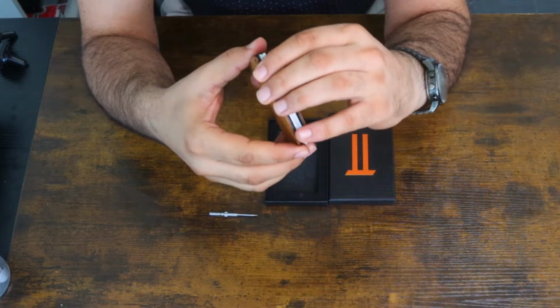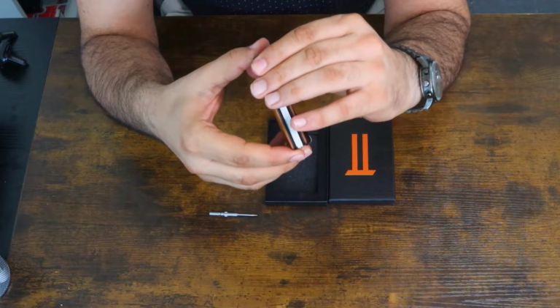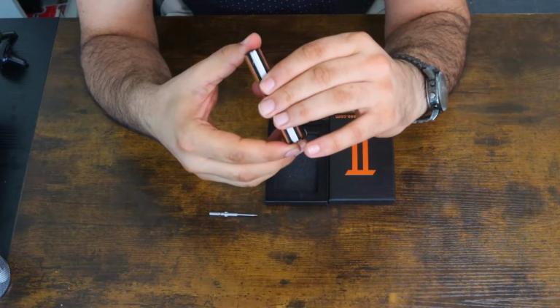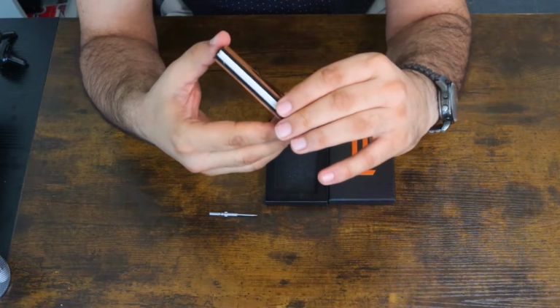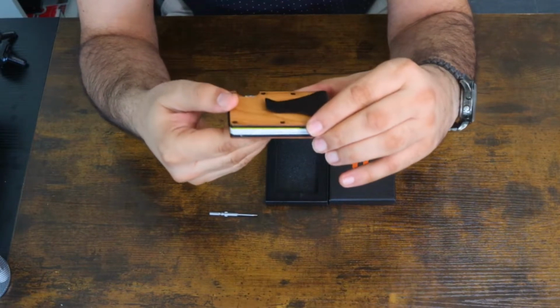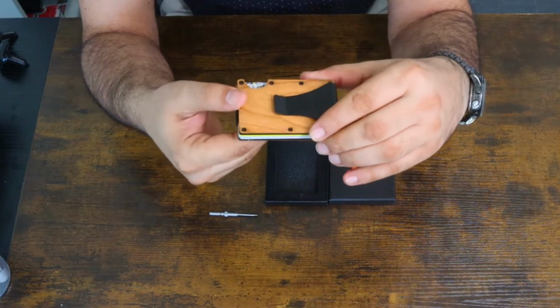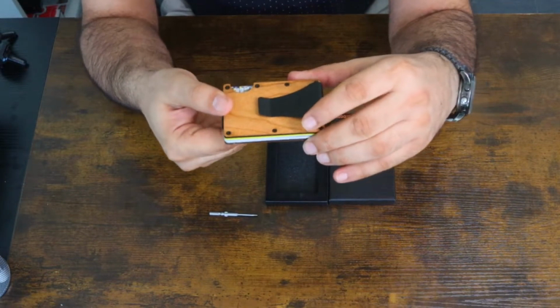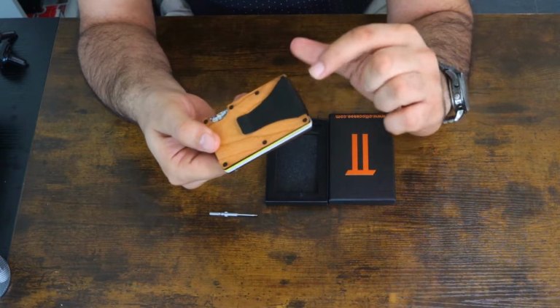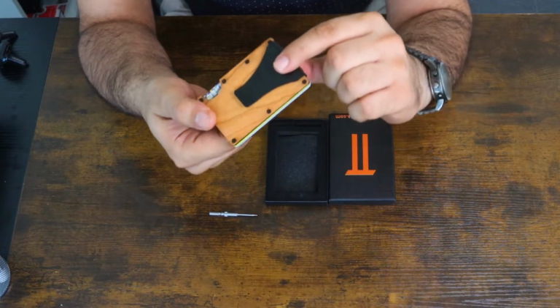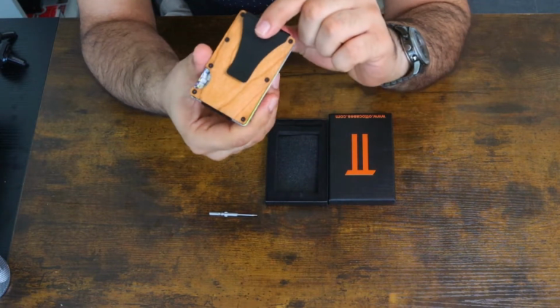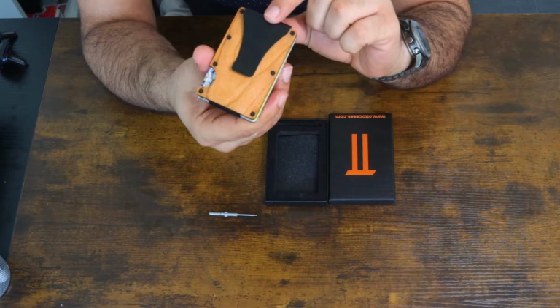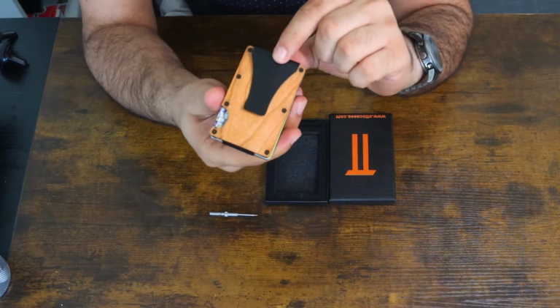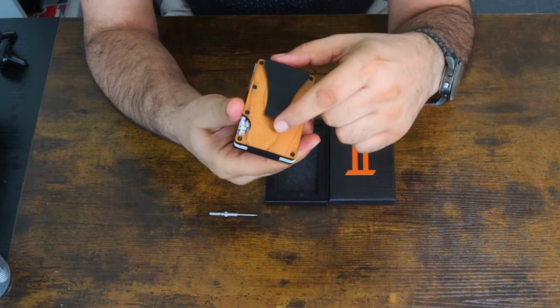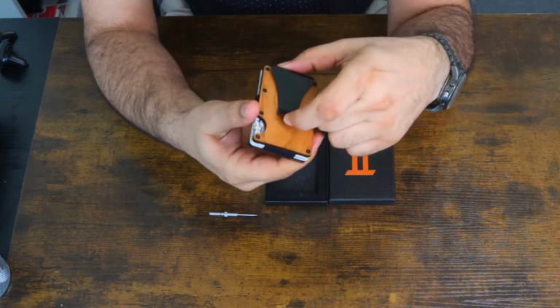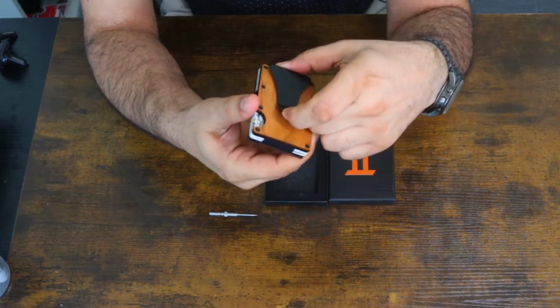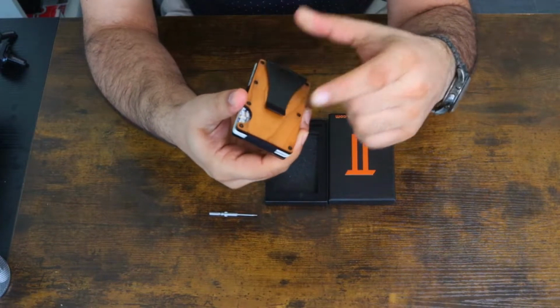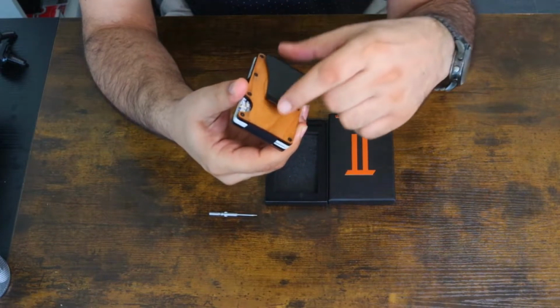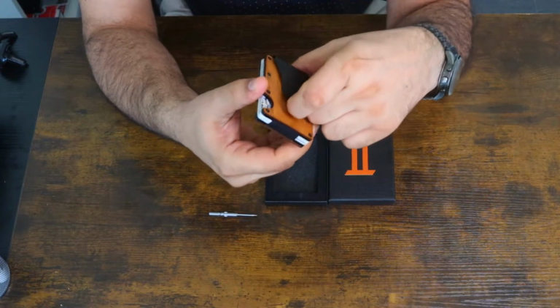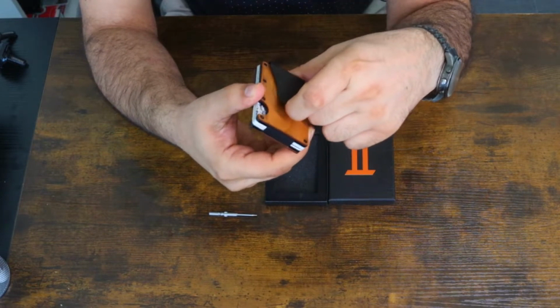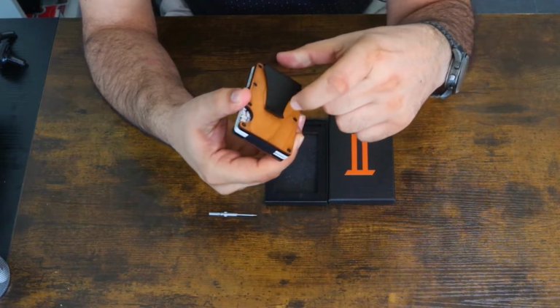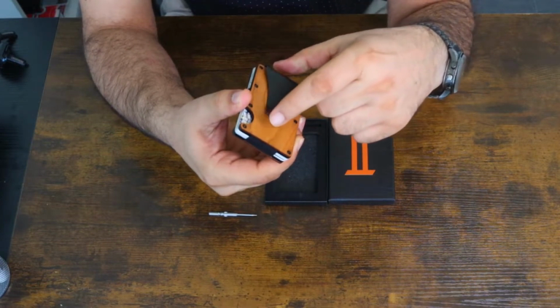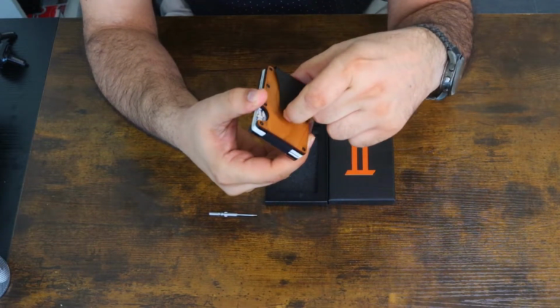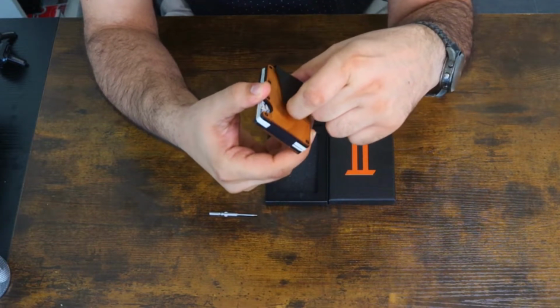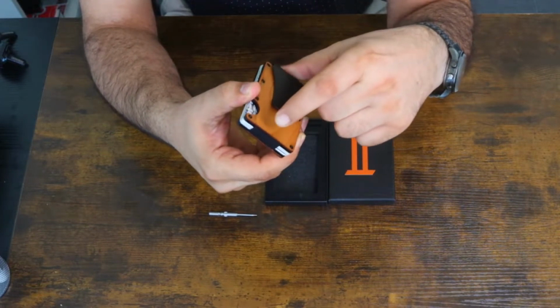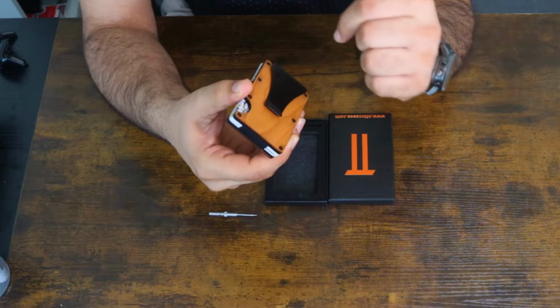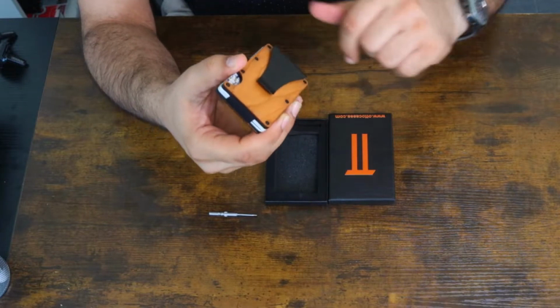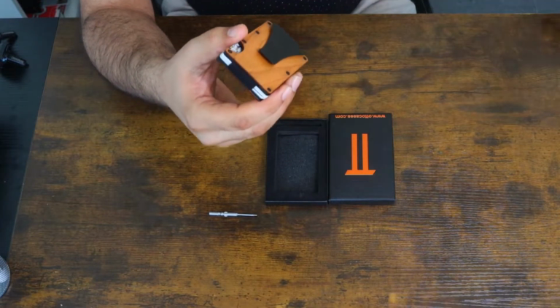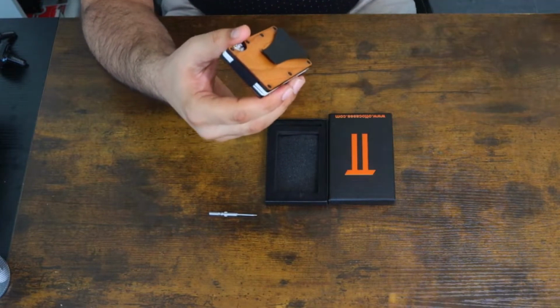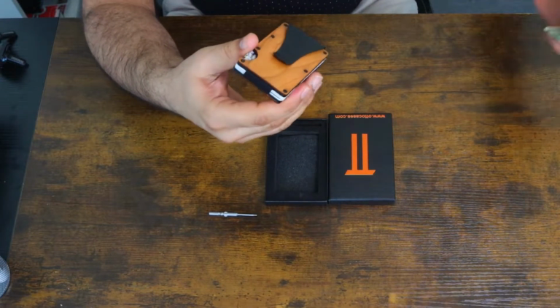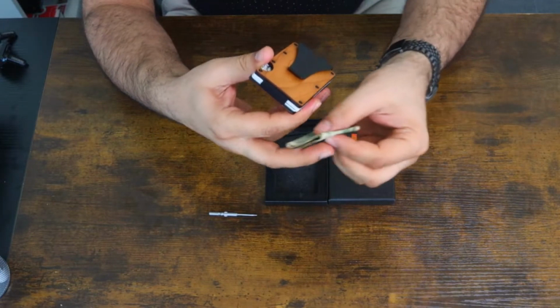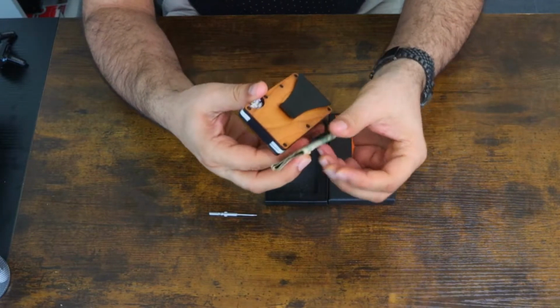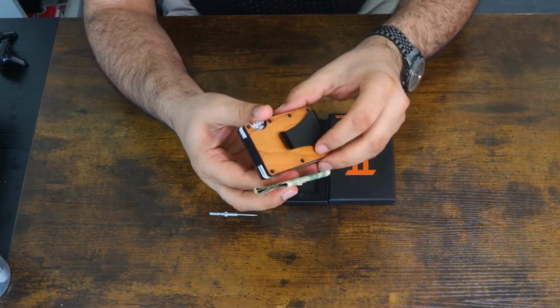I have the money clip right here. The money clip is another best part of this because it is tight — the money doesn't fall at all. I'm going to show you how to use it.